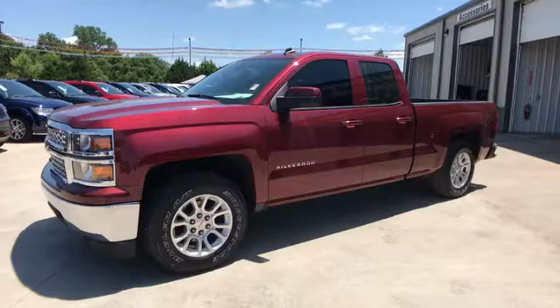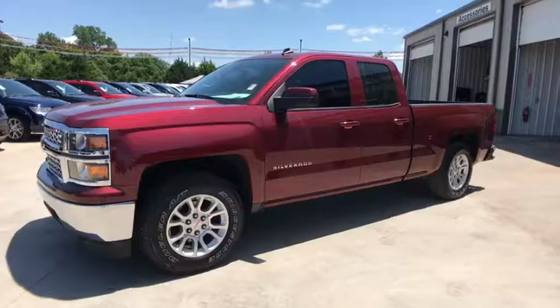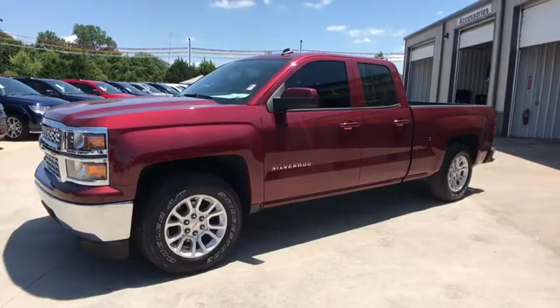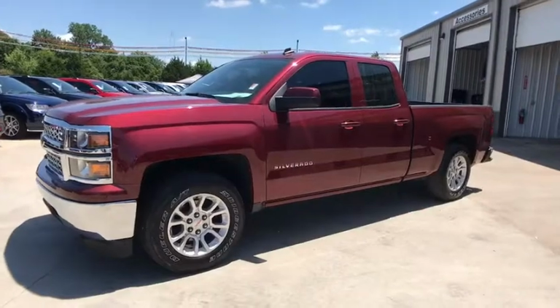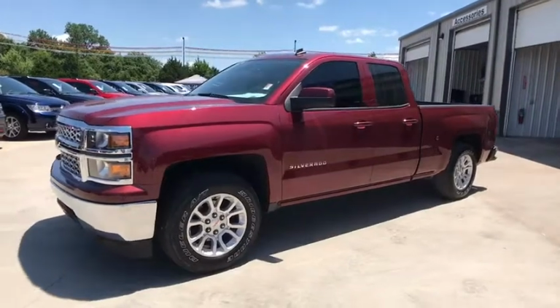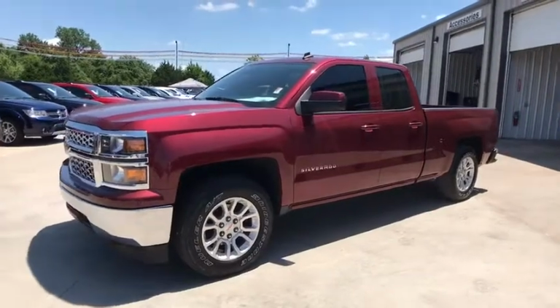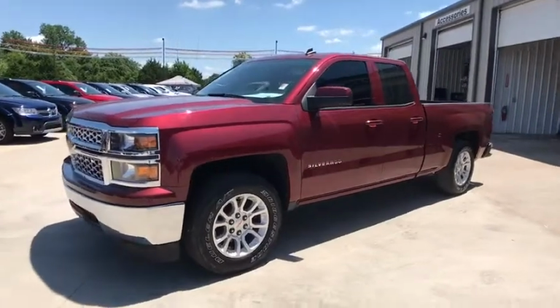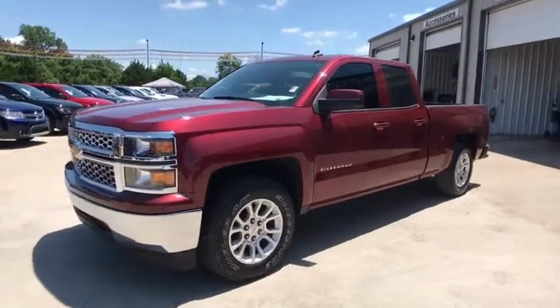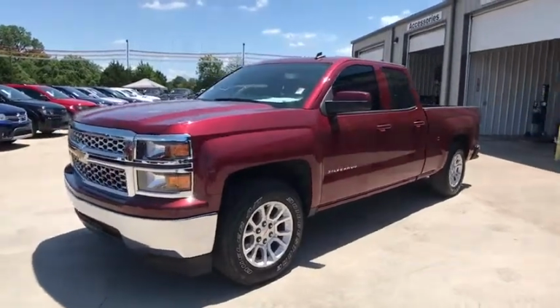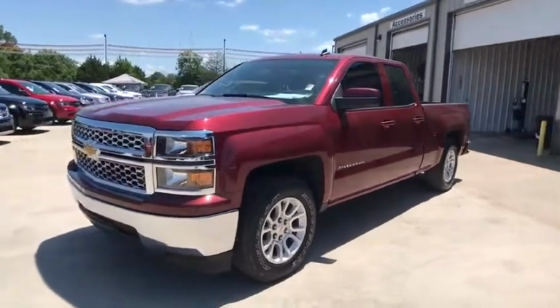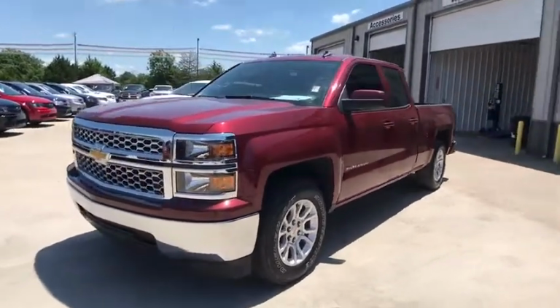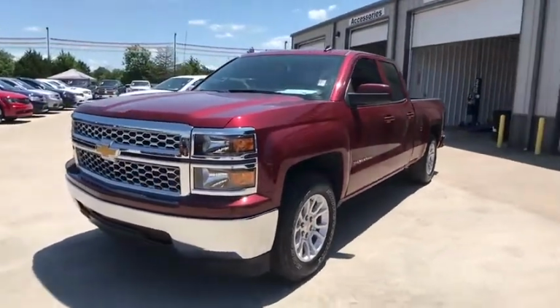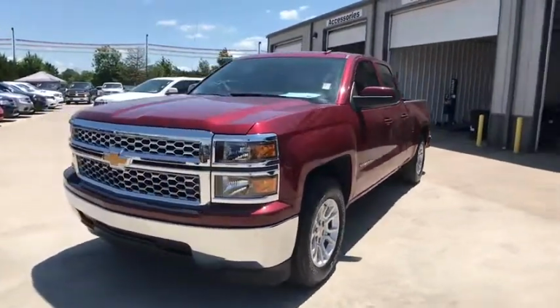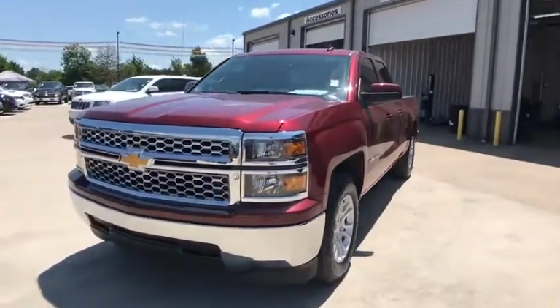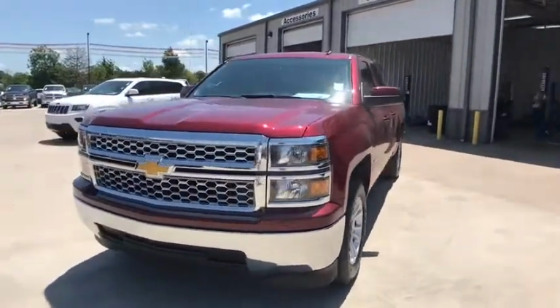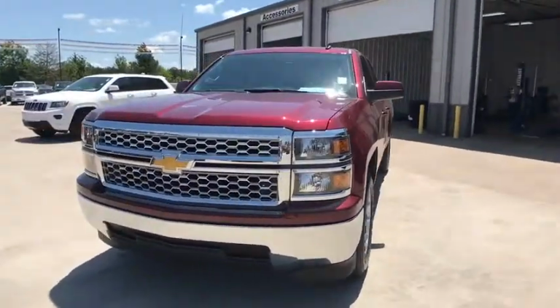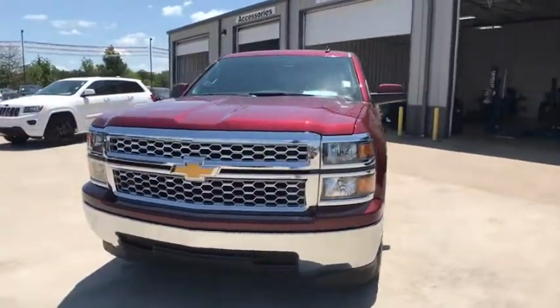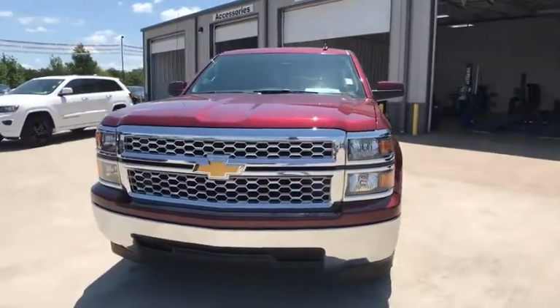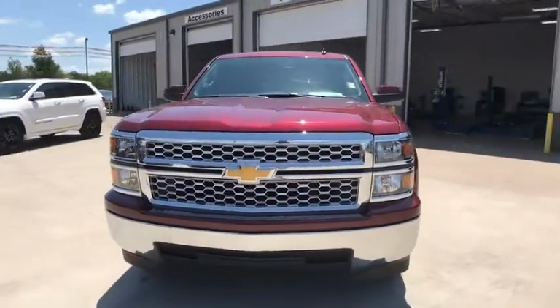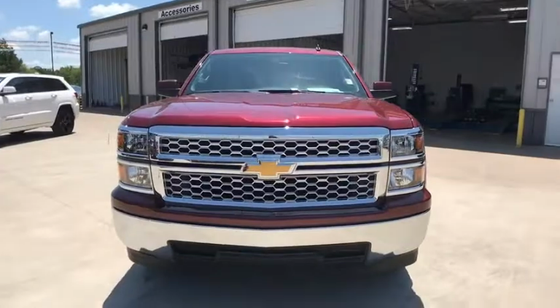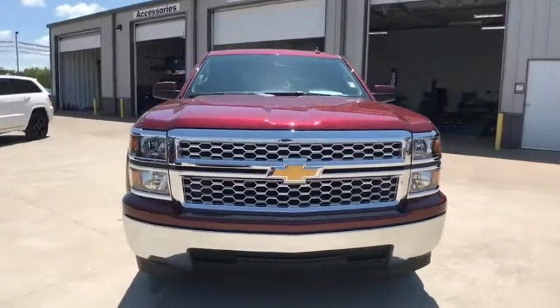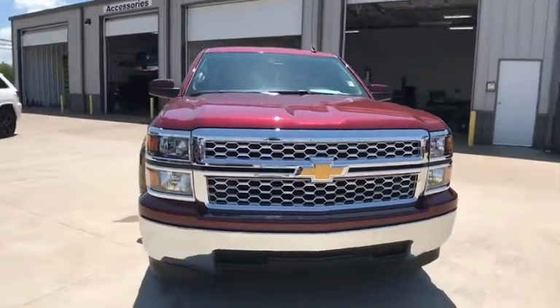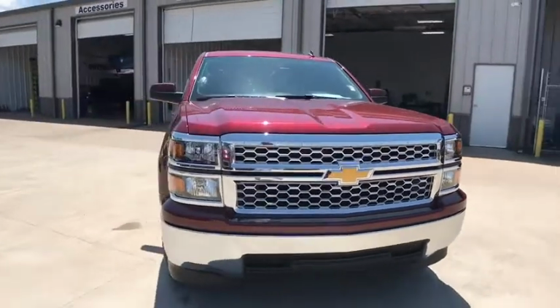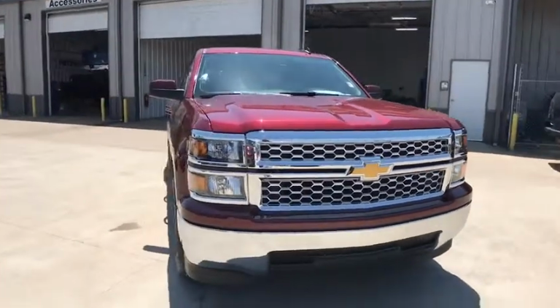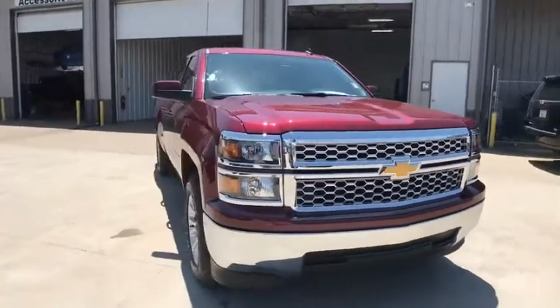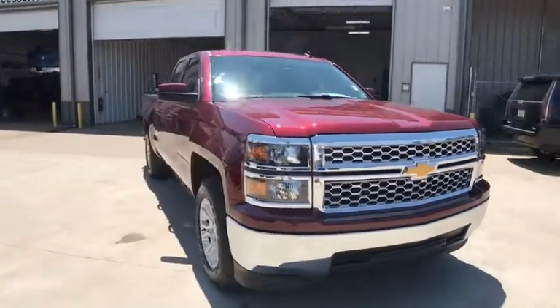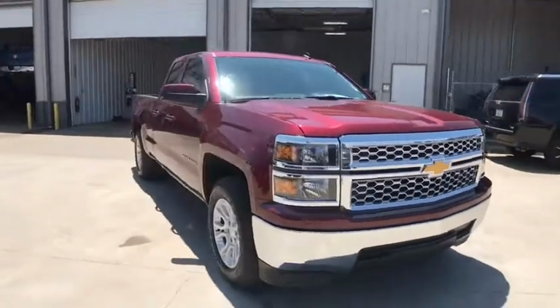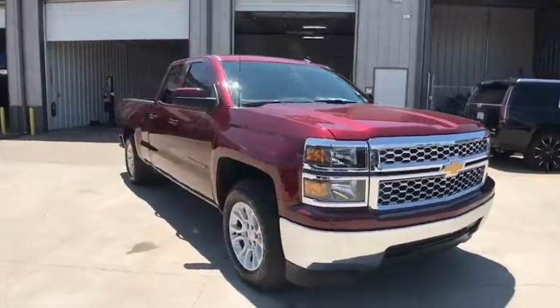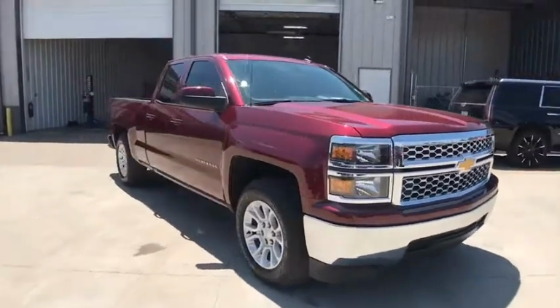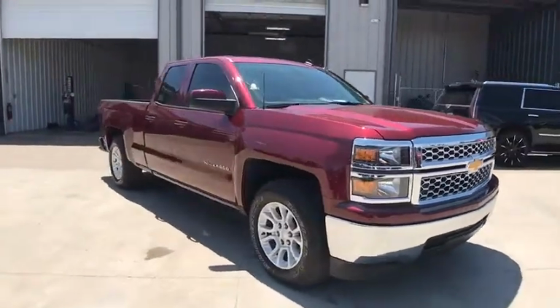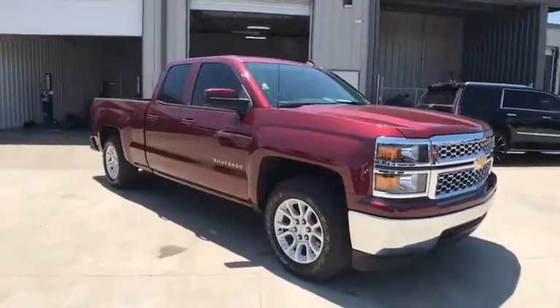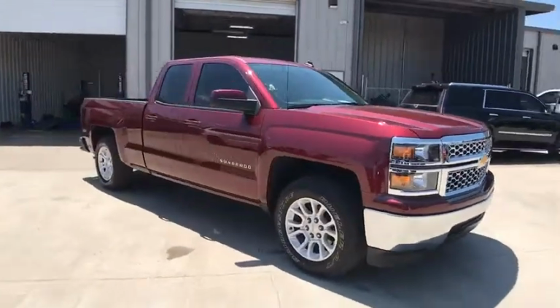The 2014 Chevrolet Silverado 1500. The Chevy Silverado 1500. This vehicle has less than 55,000 miles.